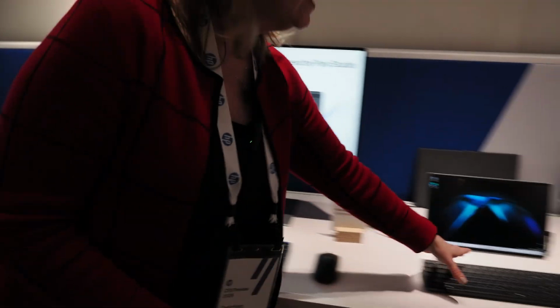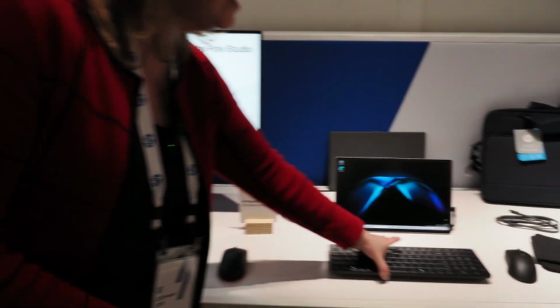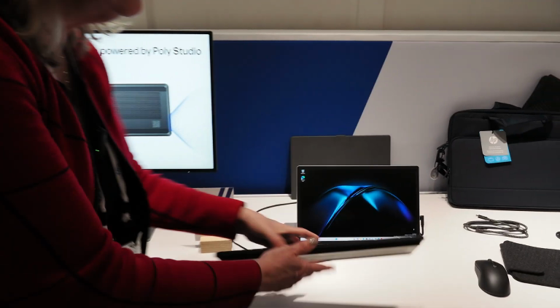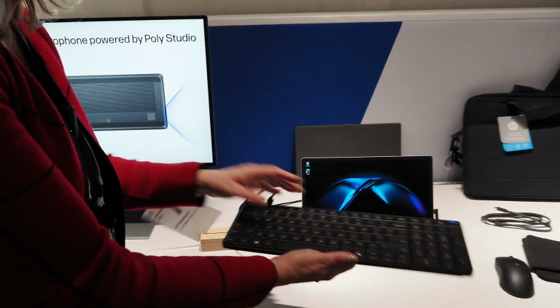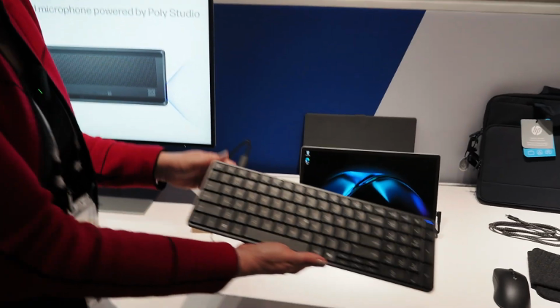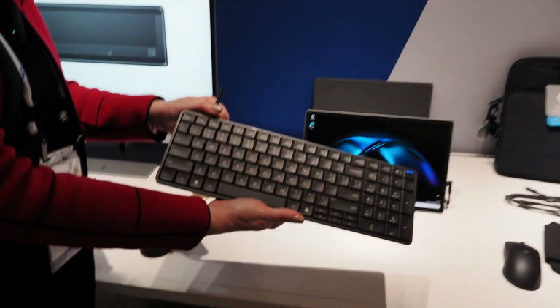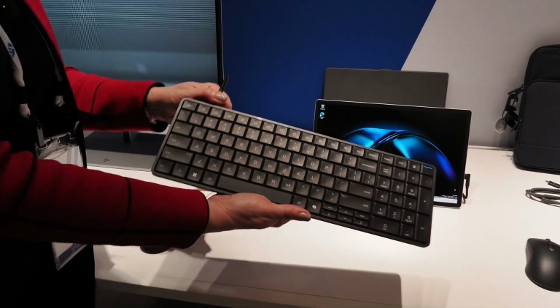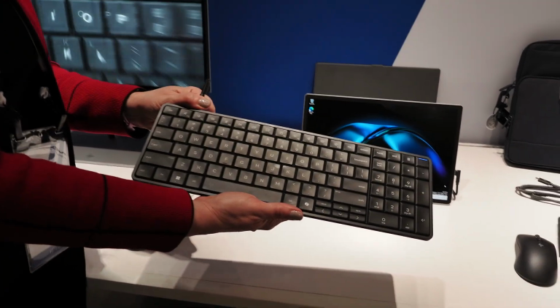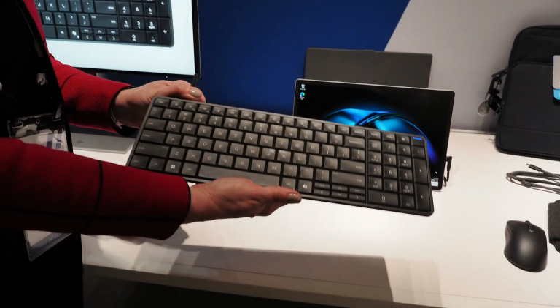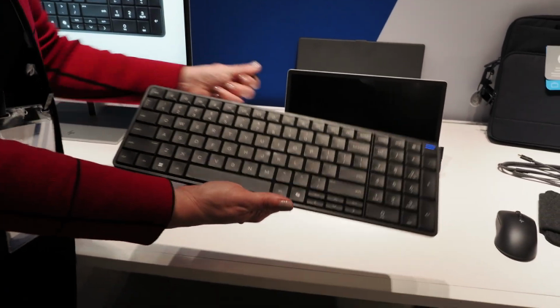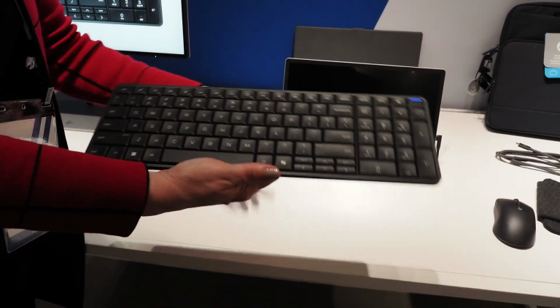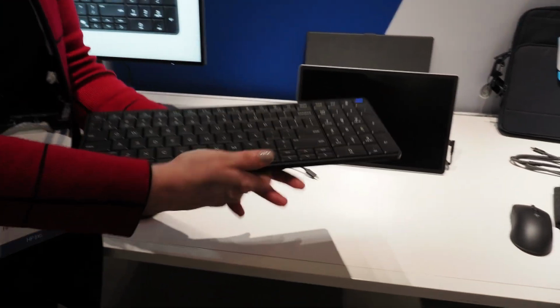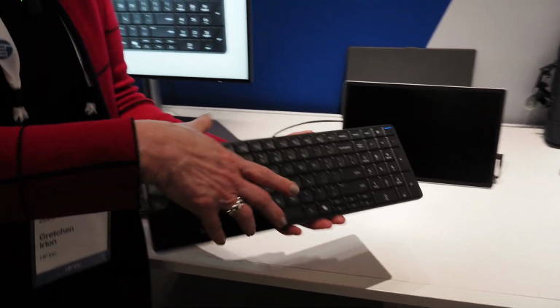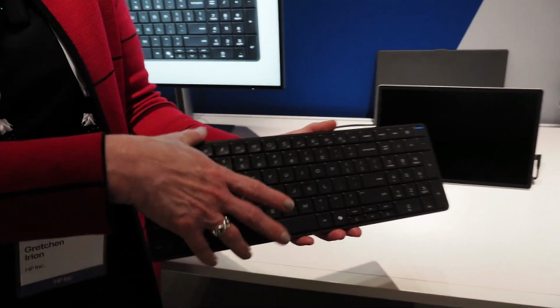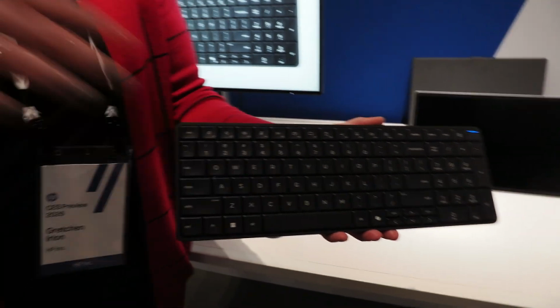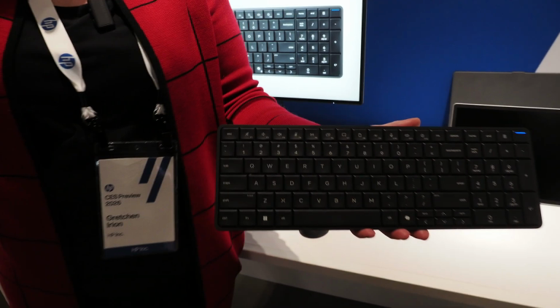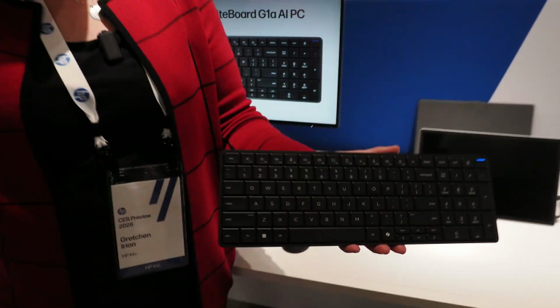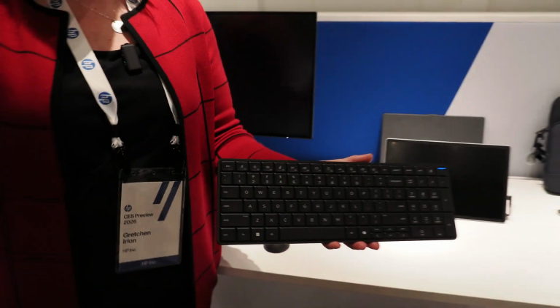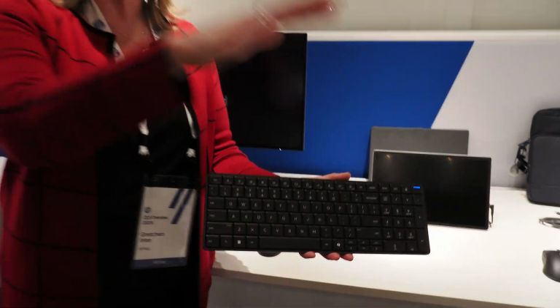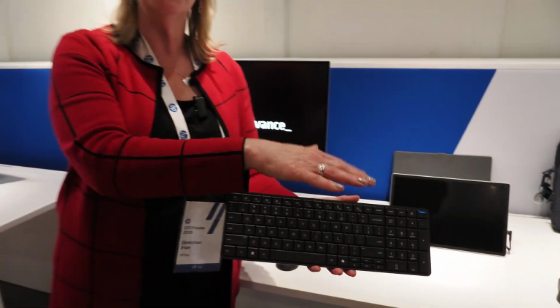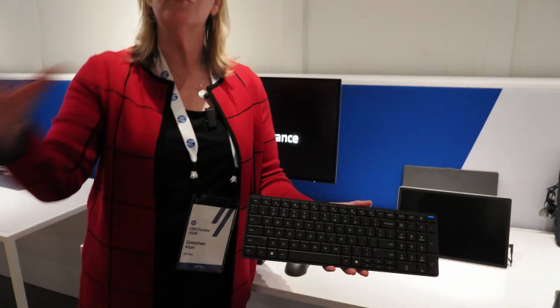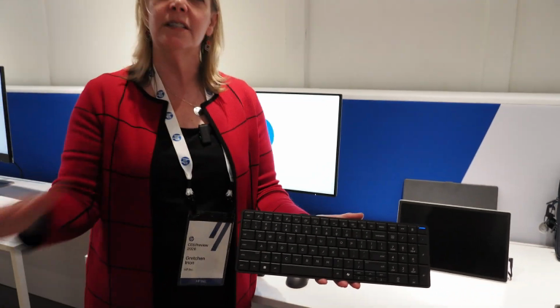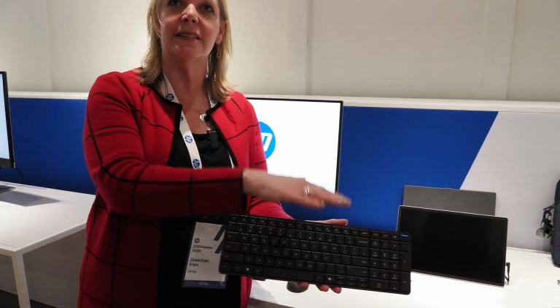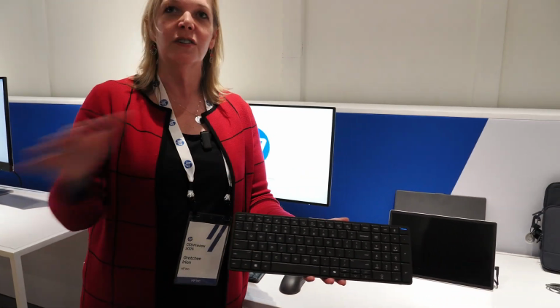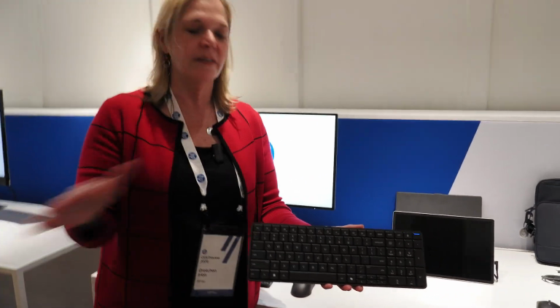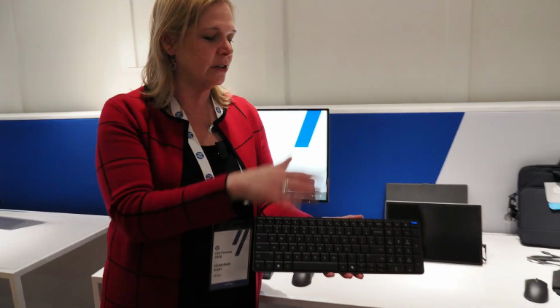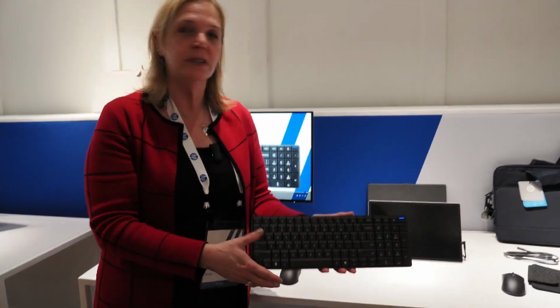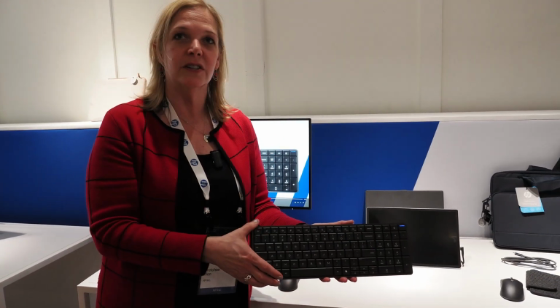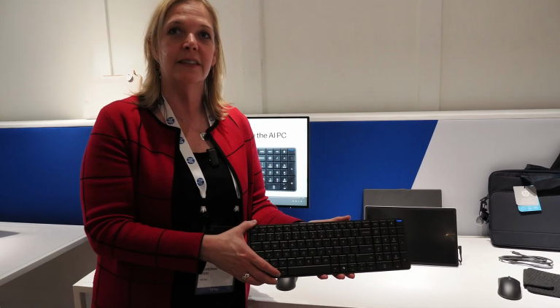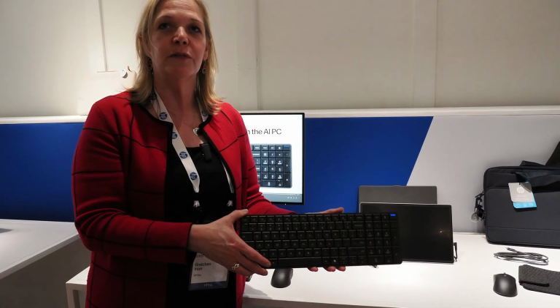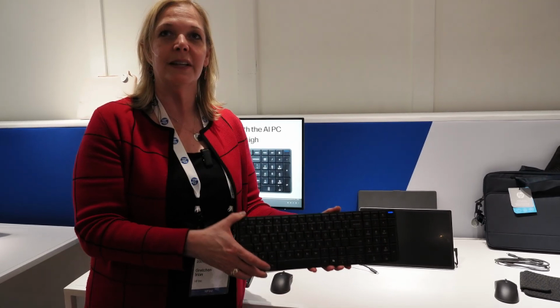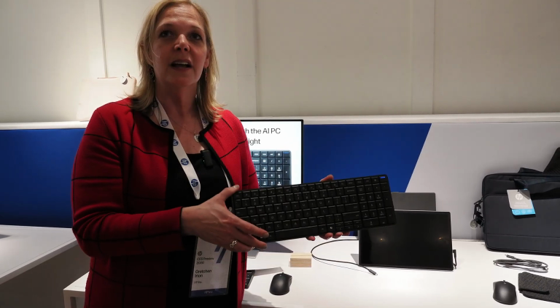Then we have another model that has a built-in battery. This one is more for hybrid workers who are working from home and then in the office, but are more desk-based — what we call dual deskers.